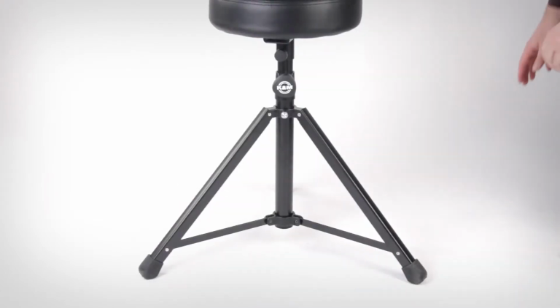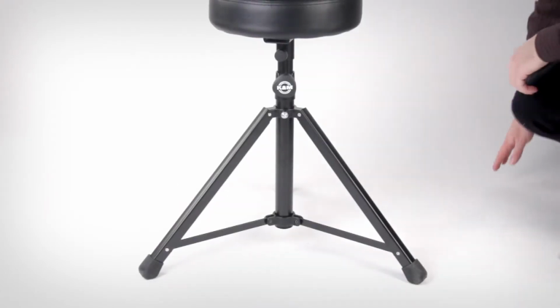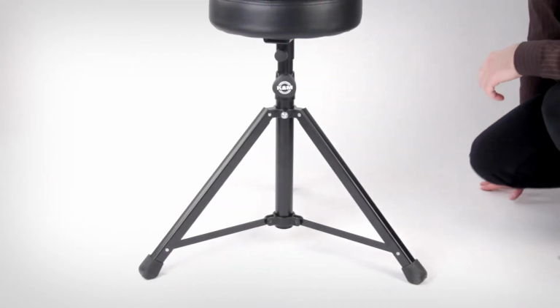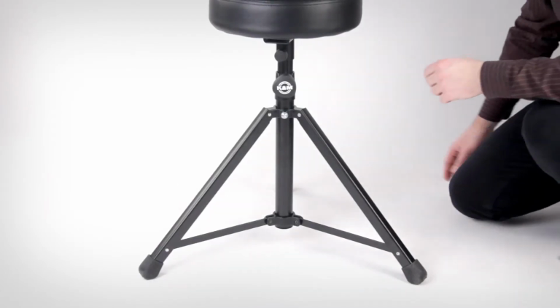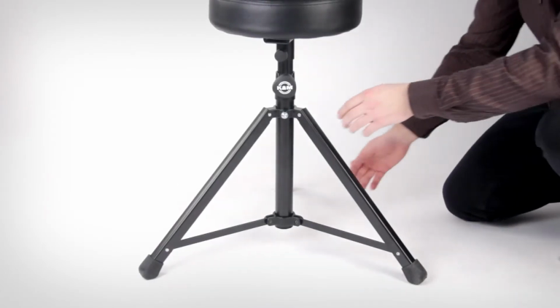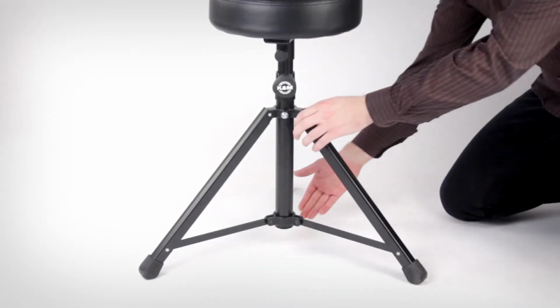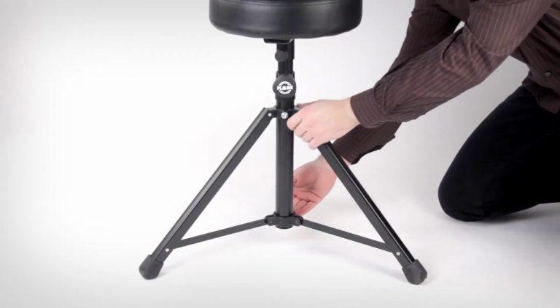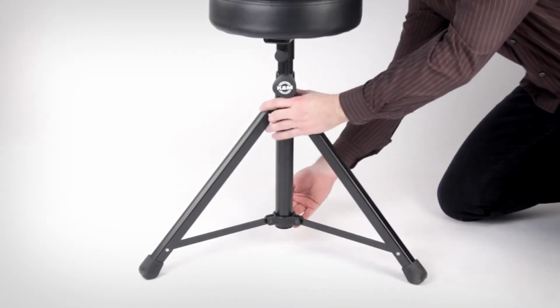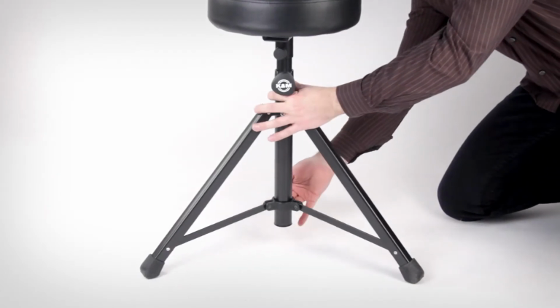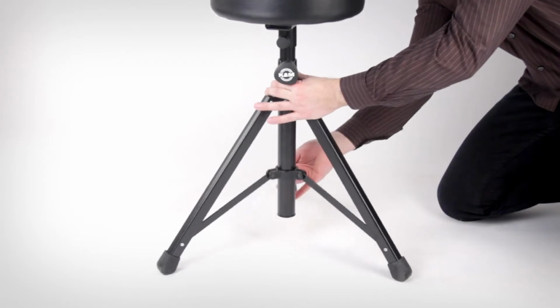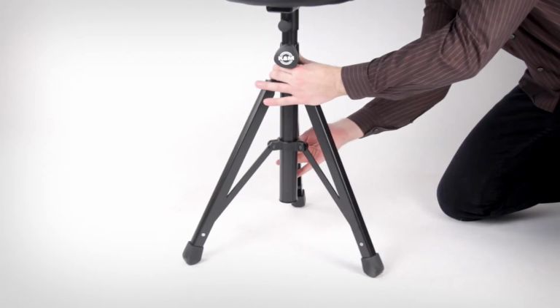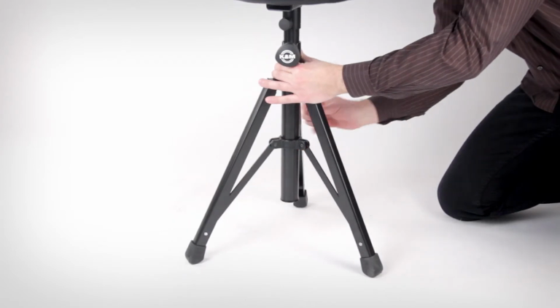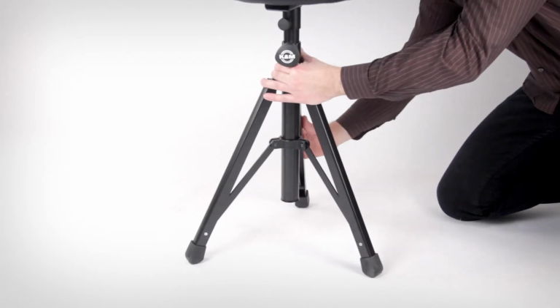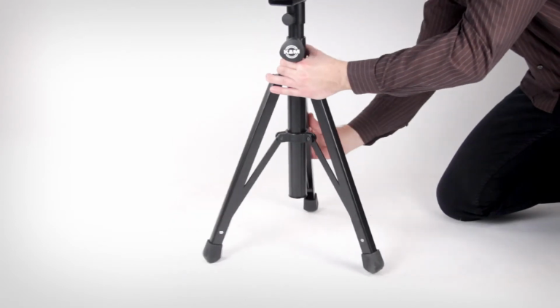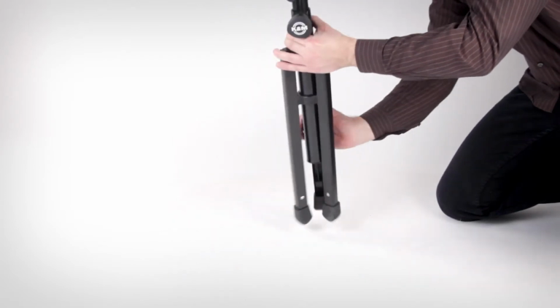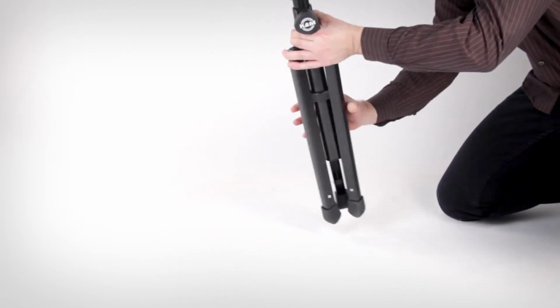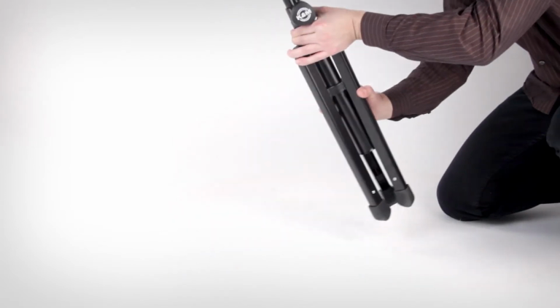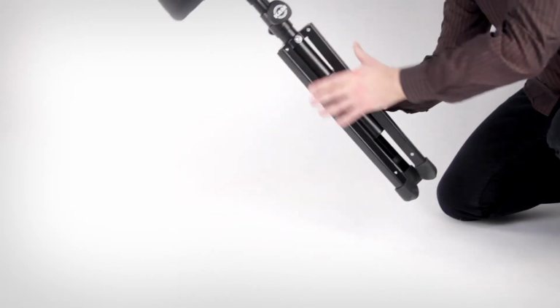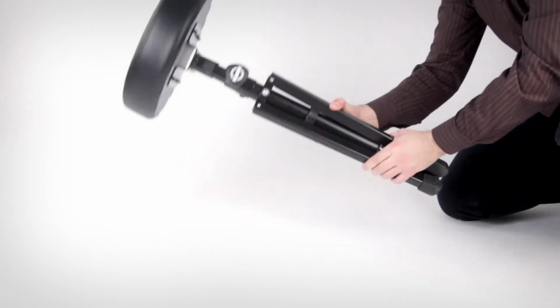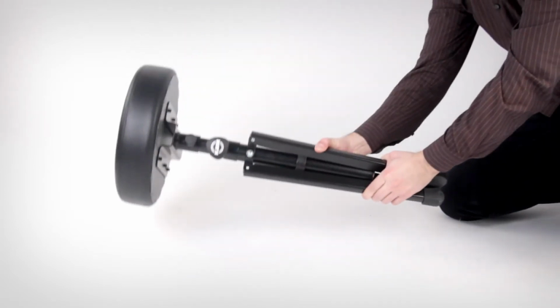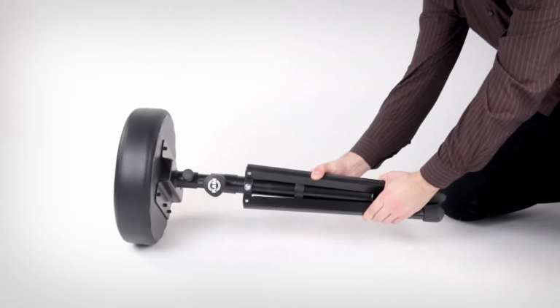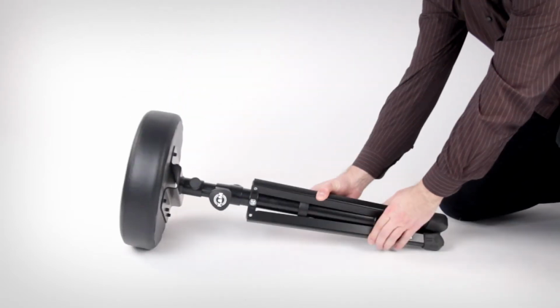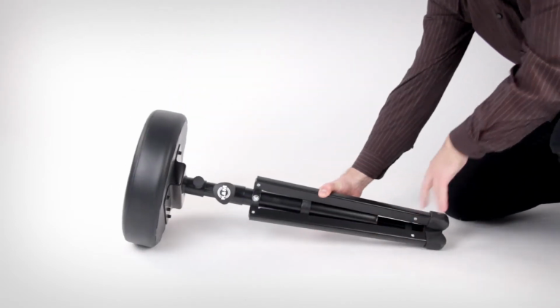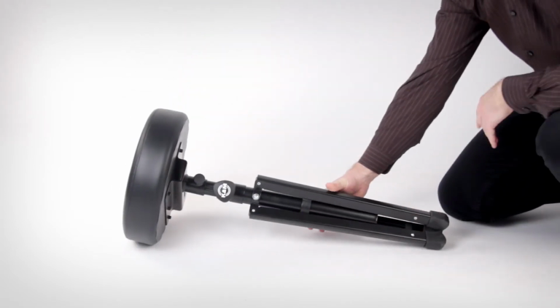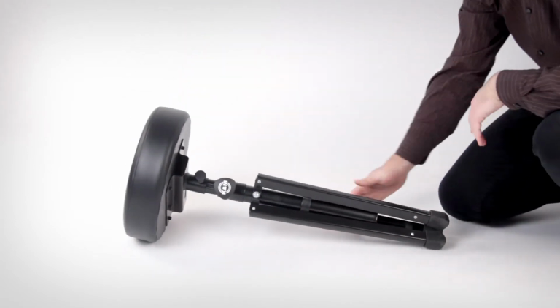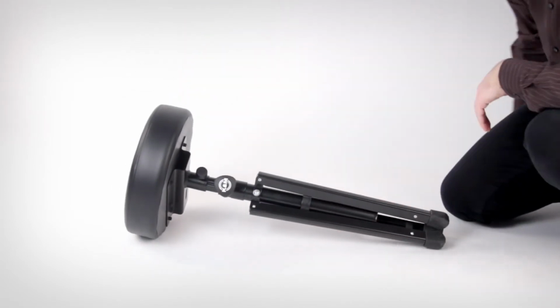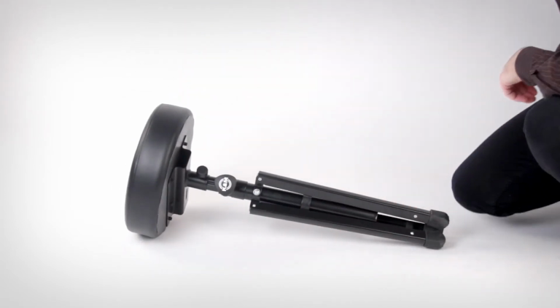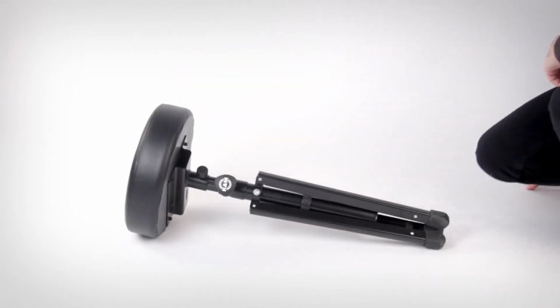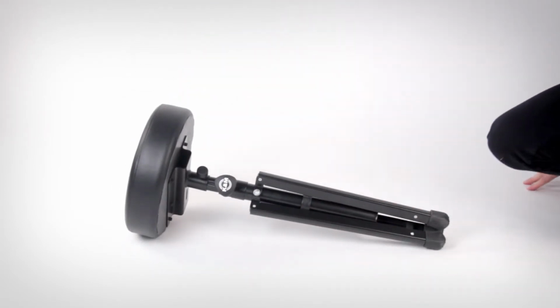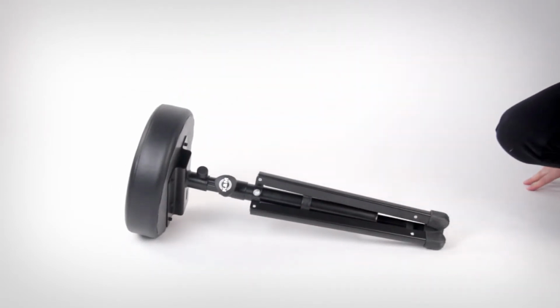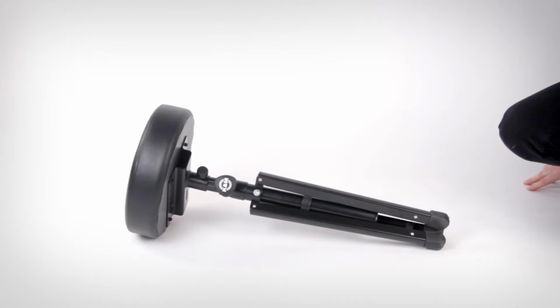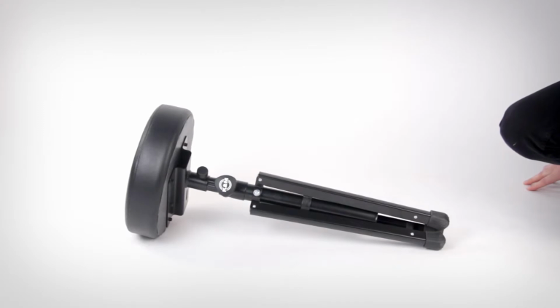Ready to hit the road? The stool's two-piece folding design keeps the profile very minimal so it doesn't take up precious space in the touring vehicle.